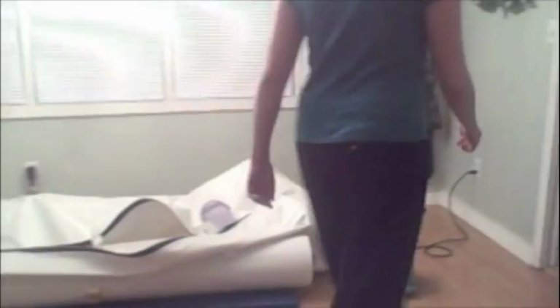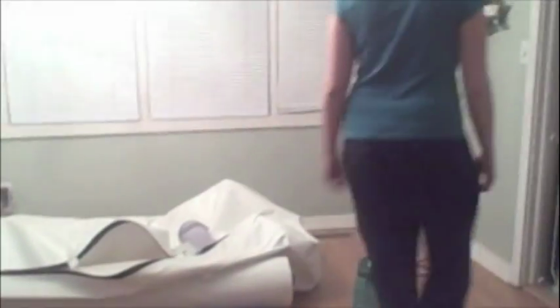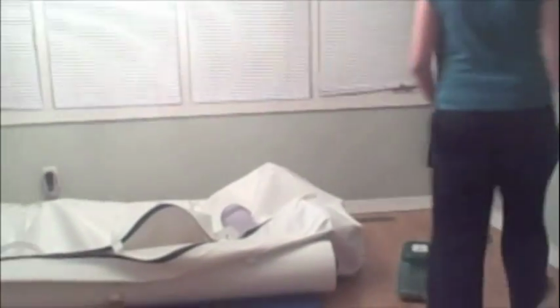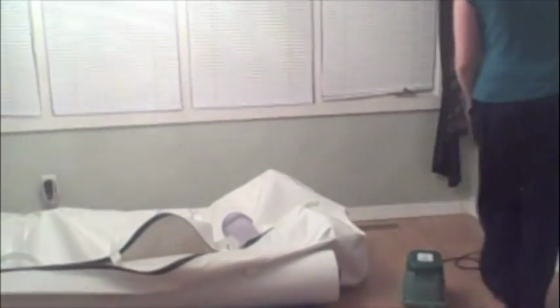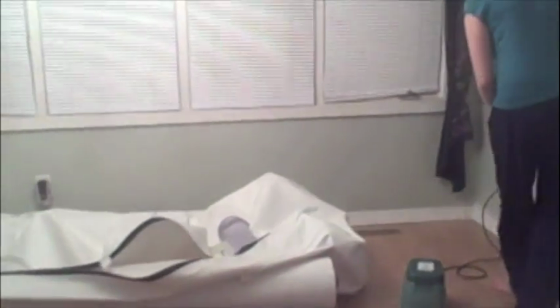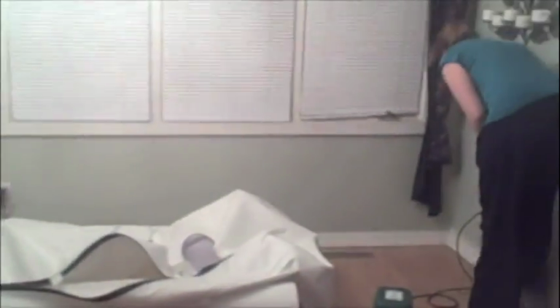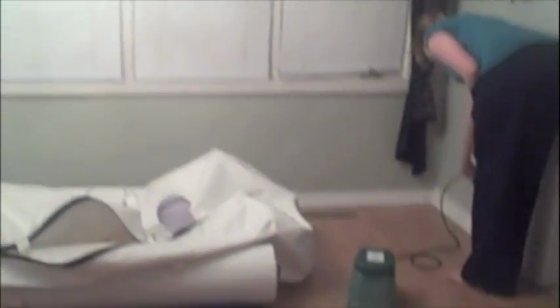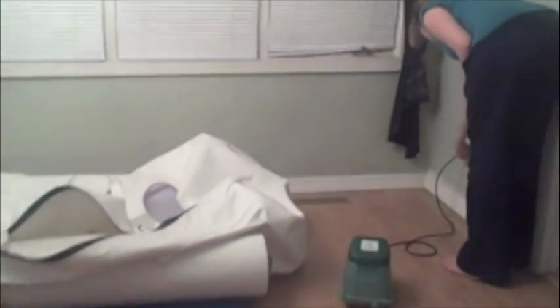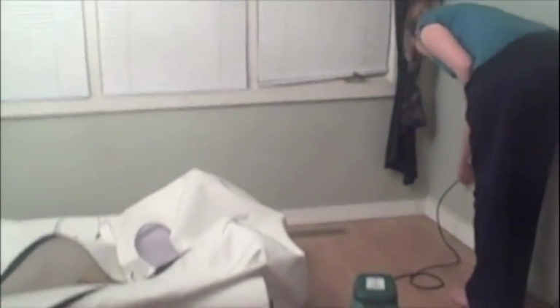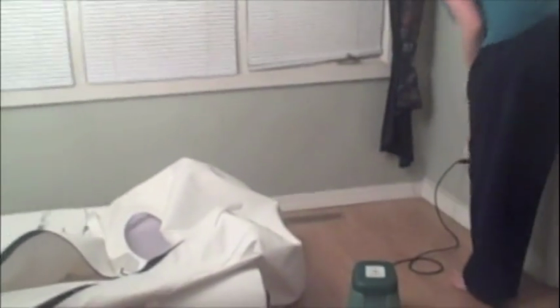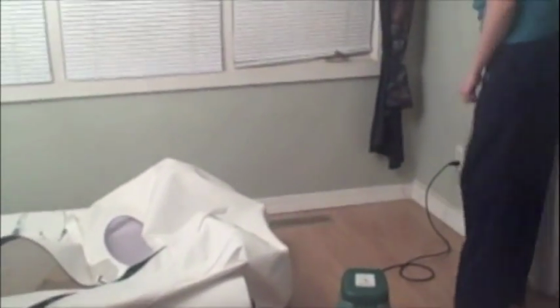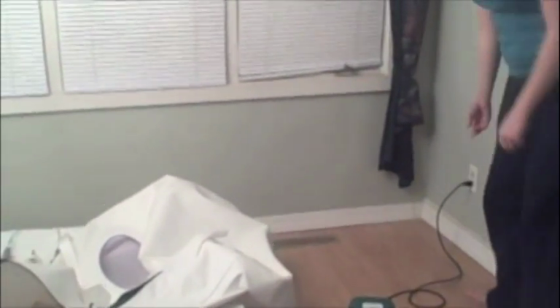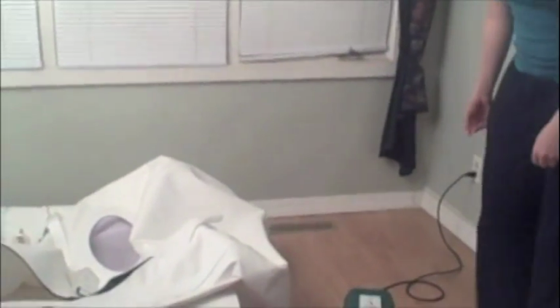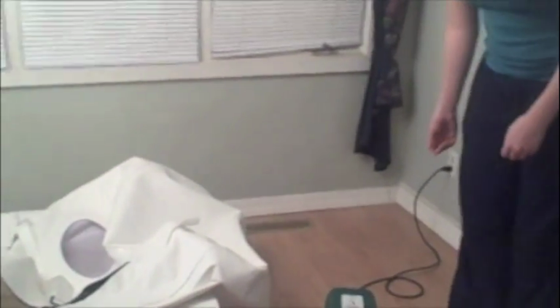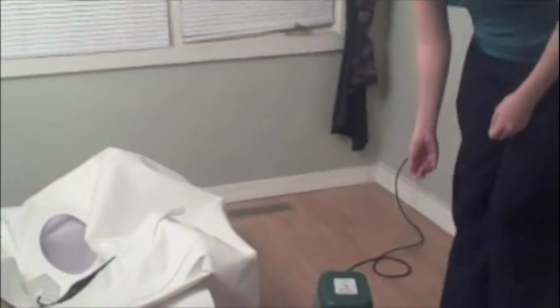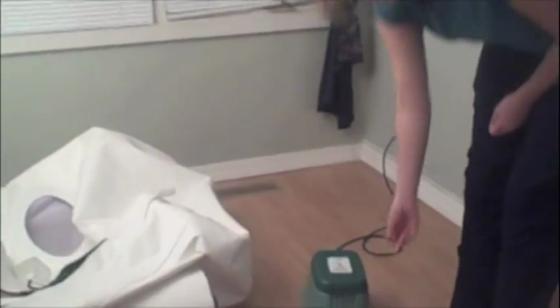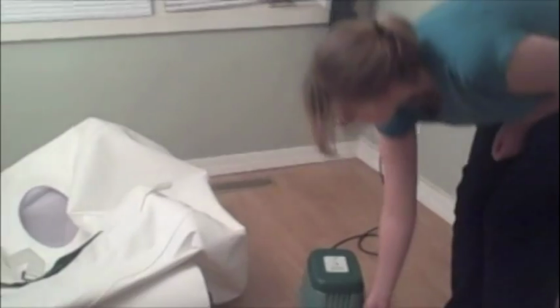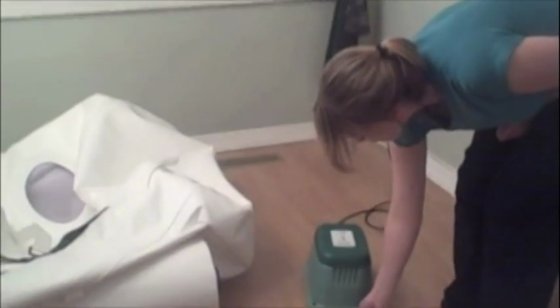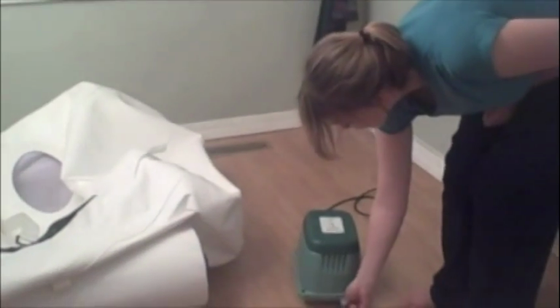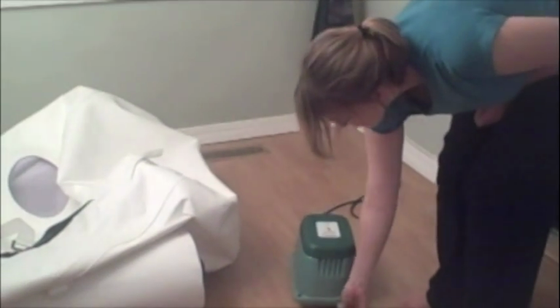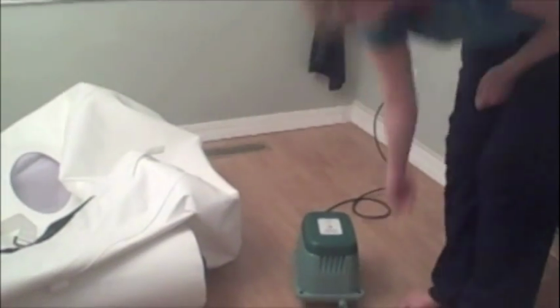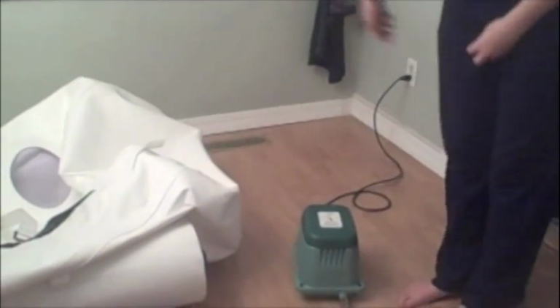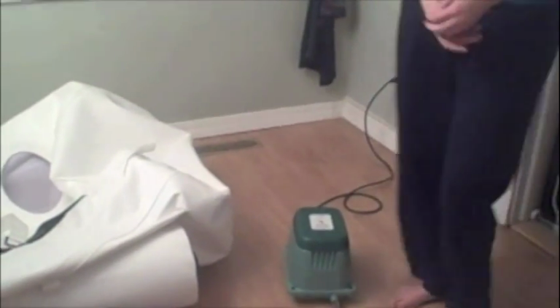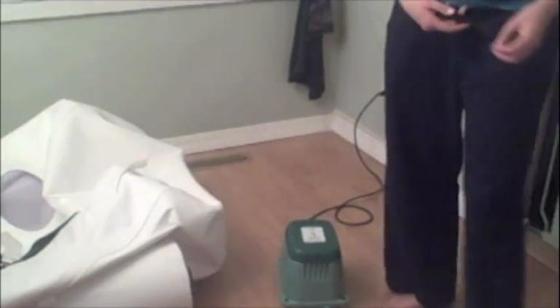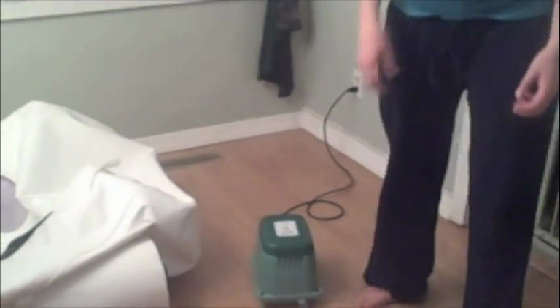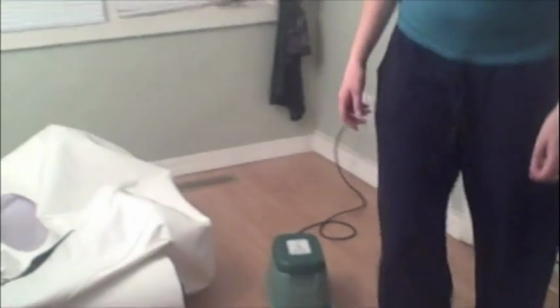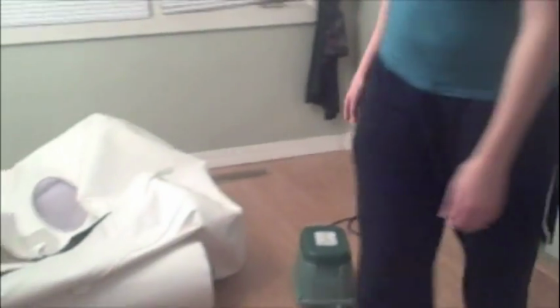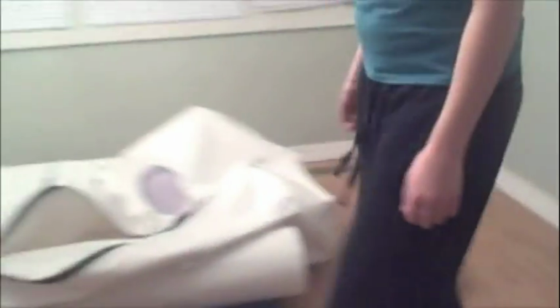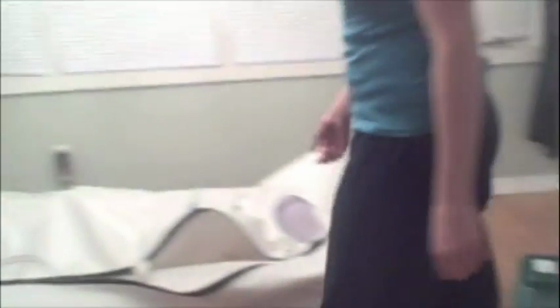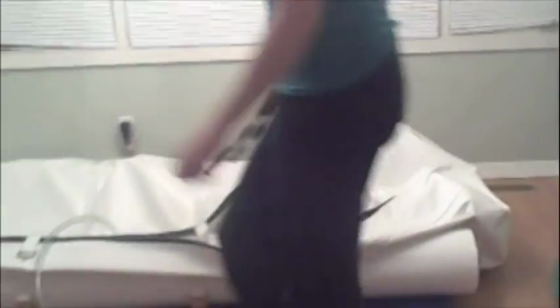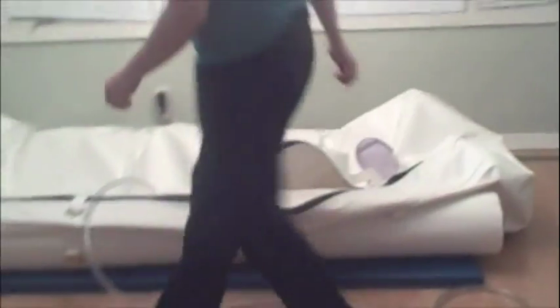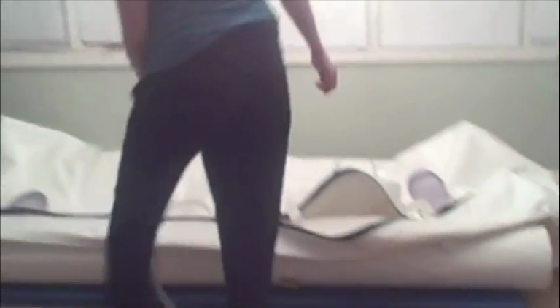First Anna is checking the compressor to make sure that it is all hooked up correctly. She is checking the hose connected to the chamber.